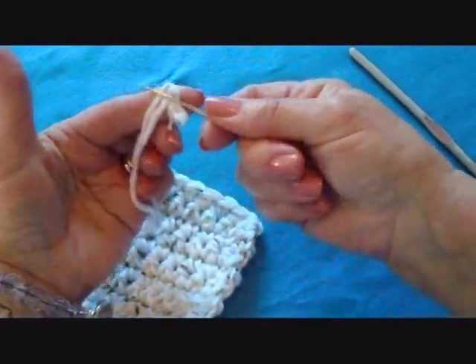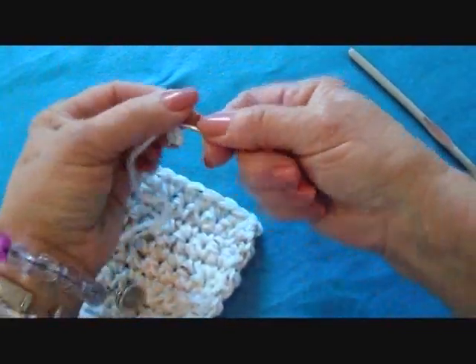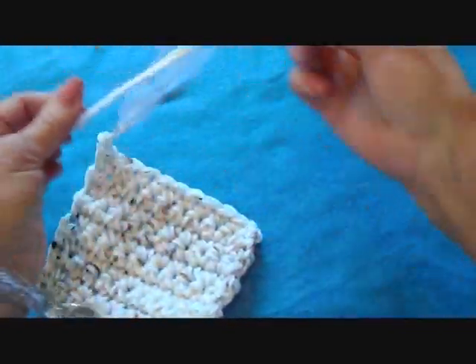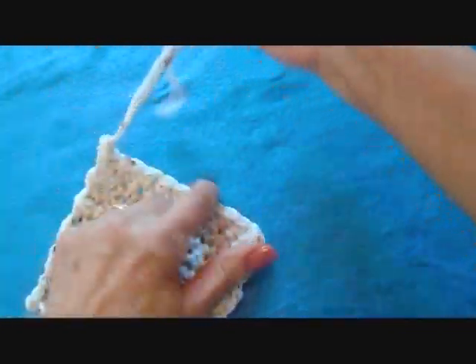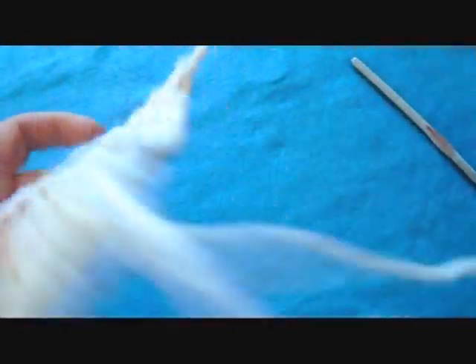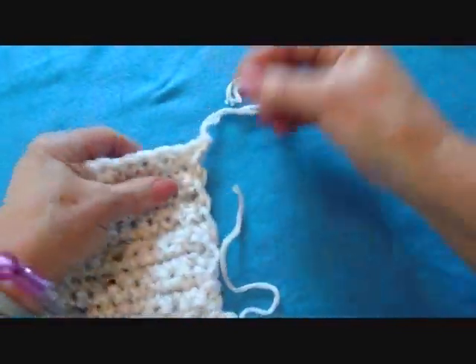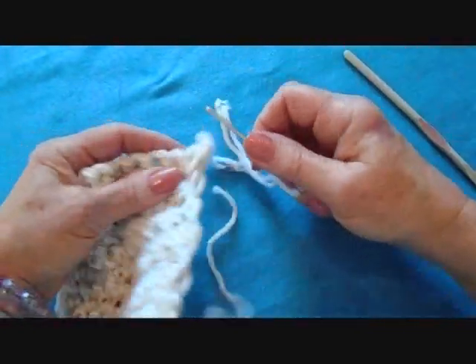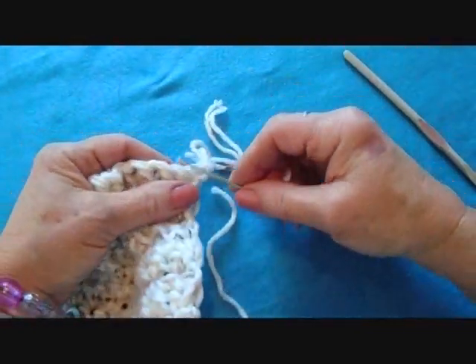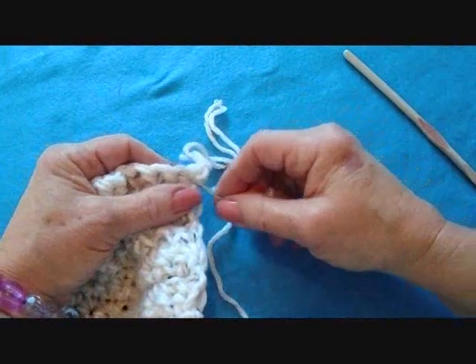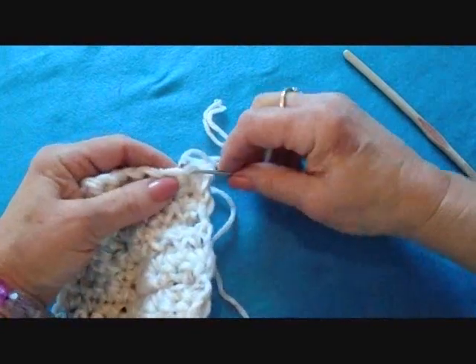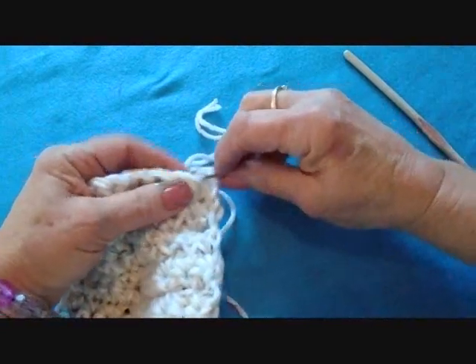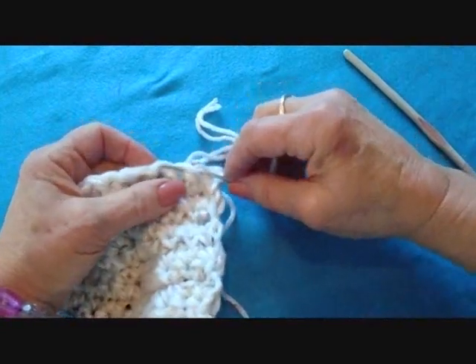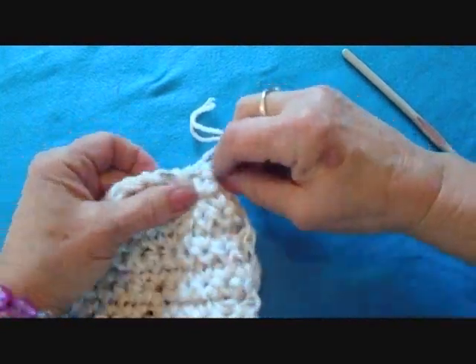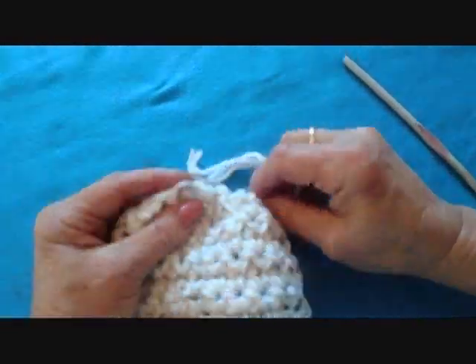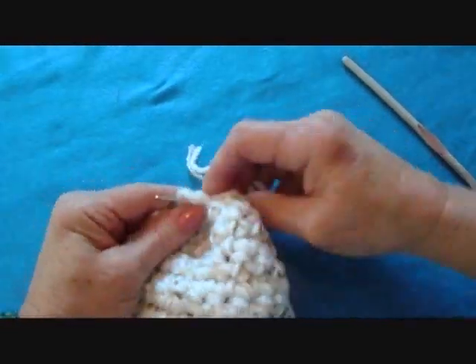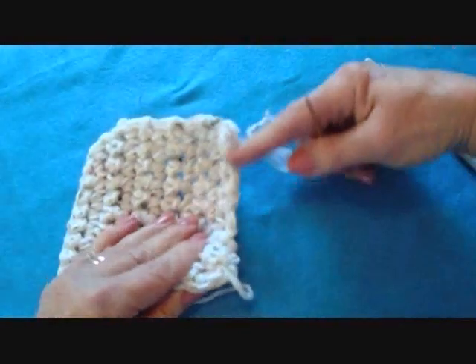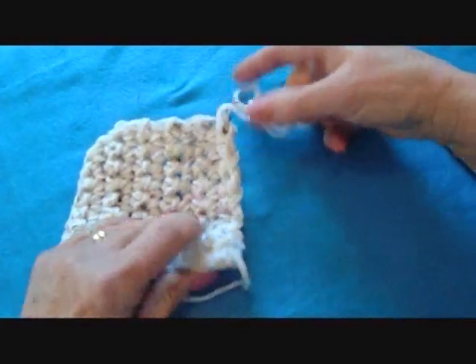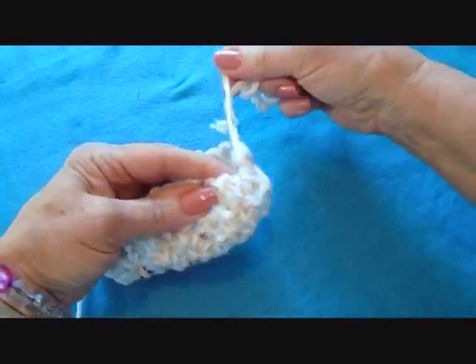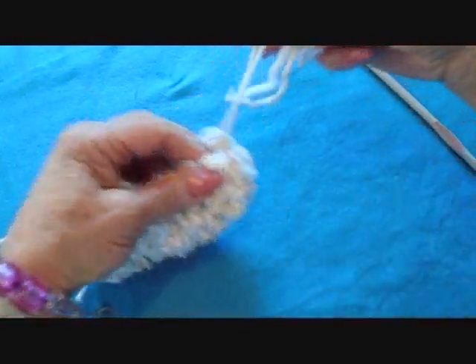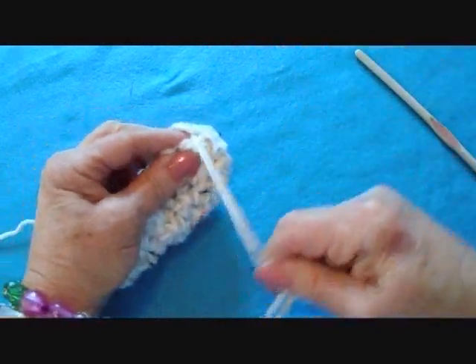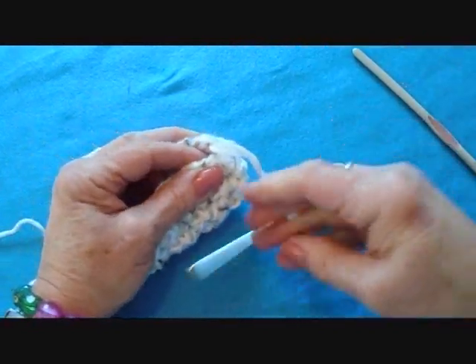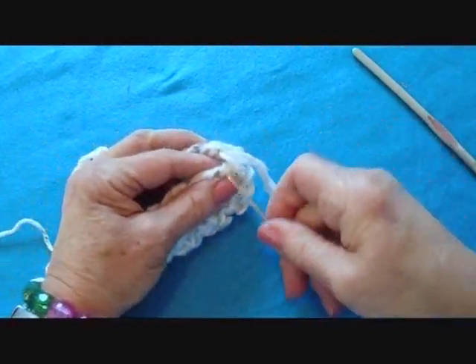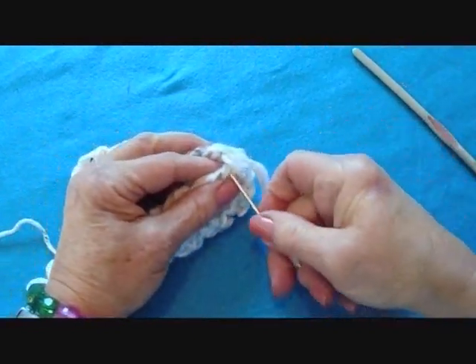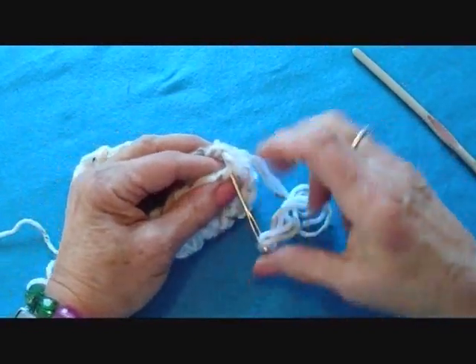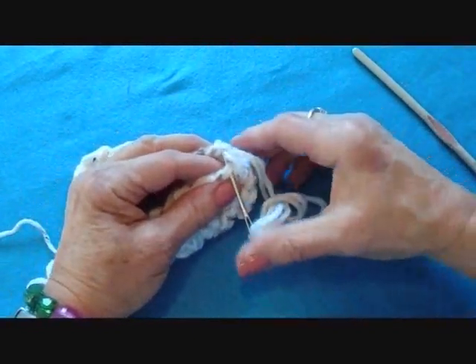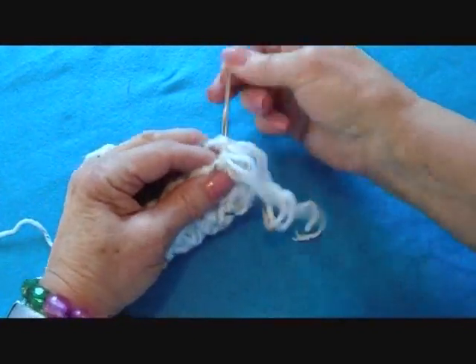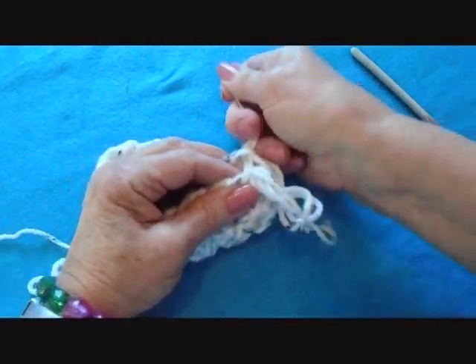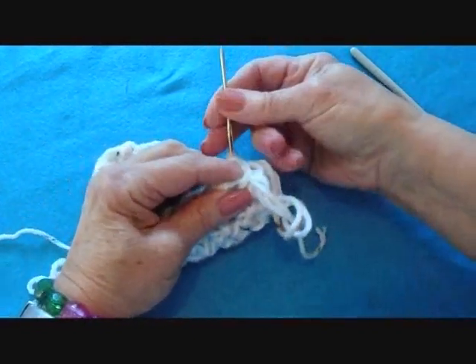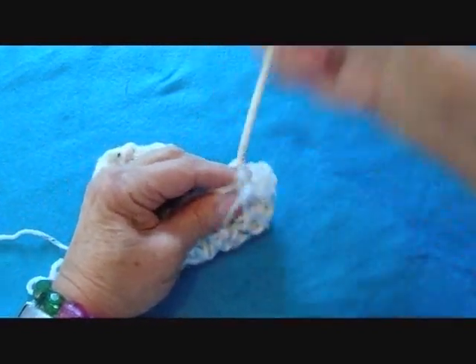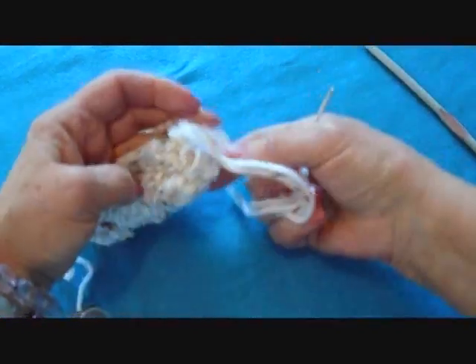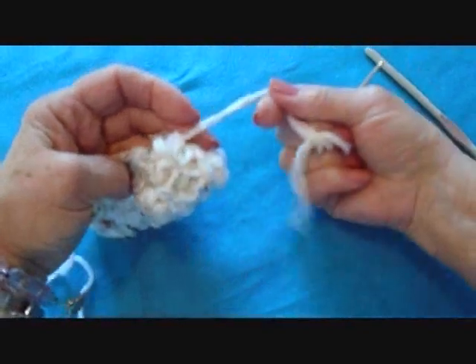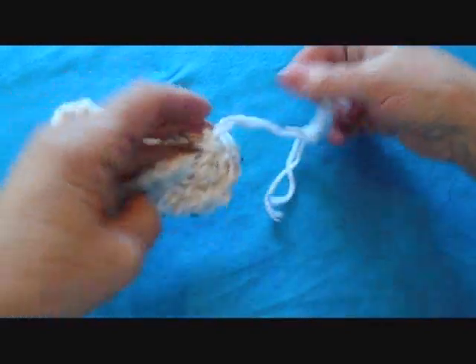Thread the yarn end into a needle and weave through the last row of stitches. Pull tightly to gather that row all up — and that's going to be the toe end of the slipper.